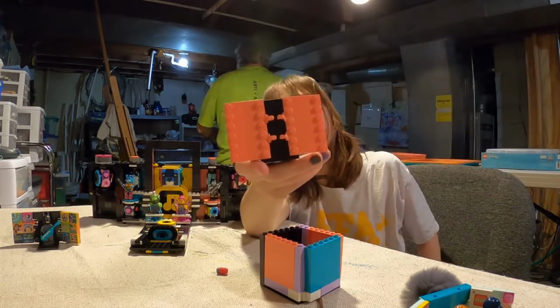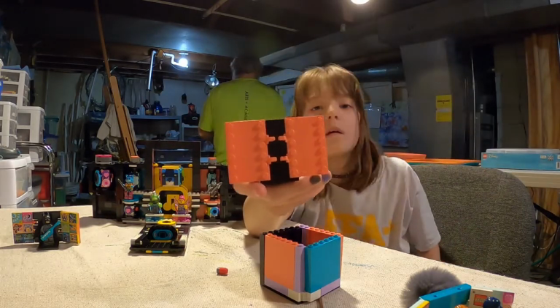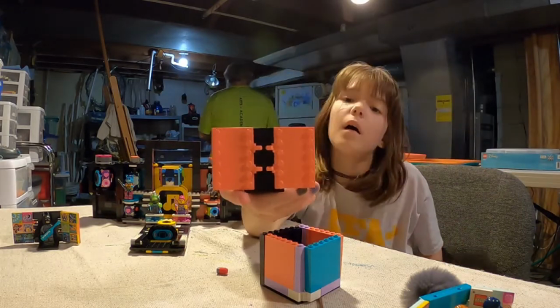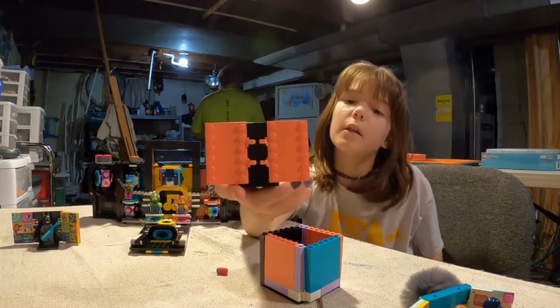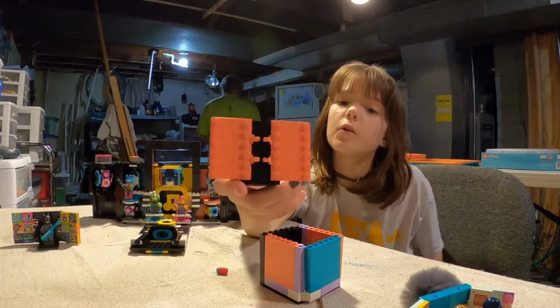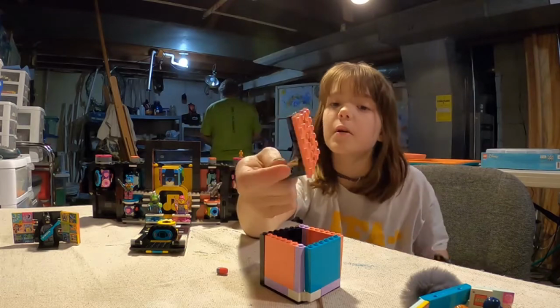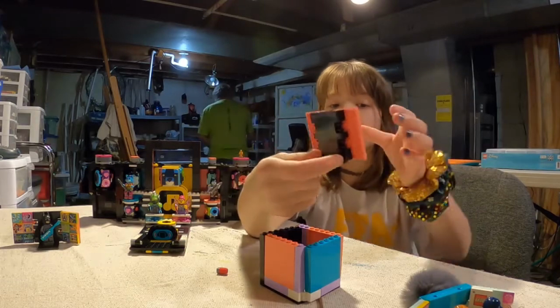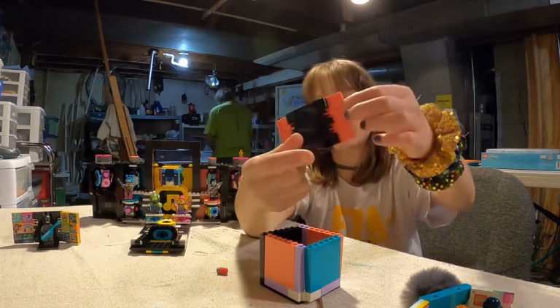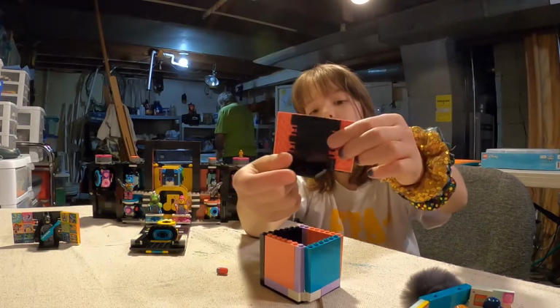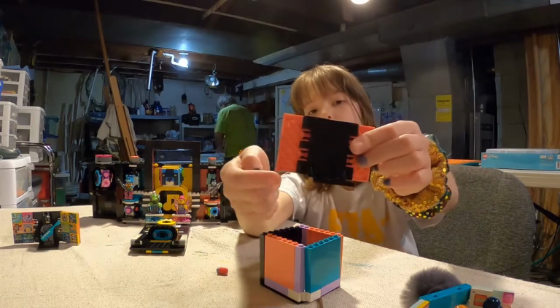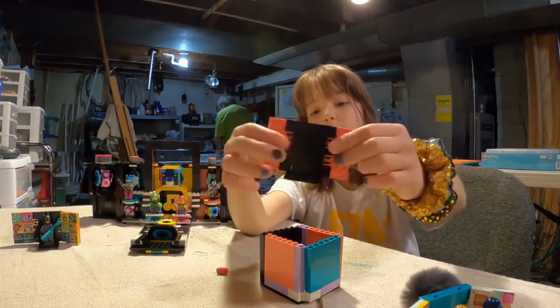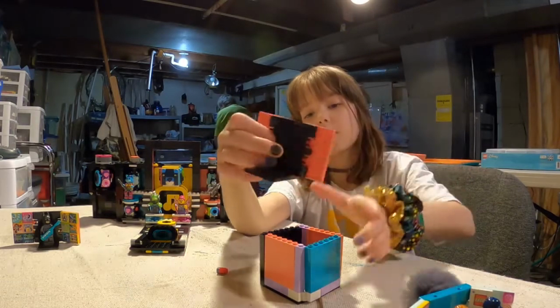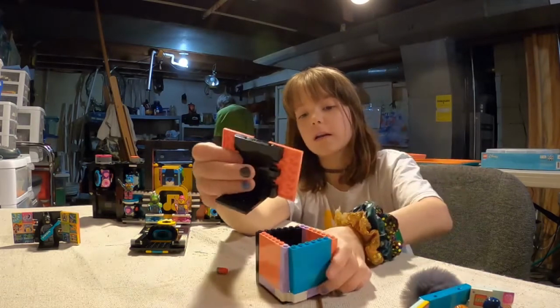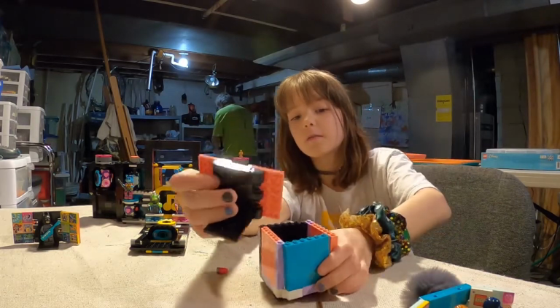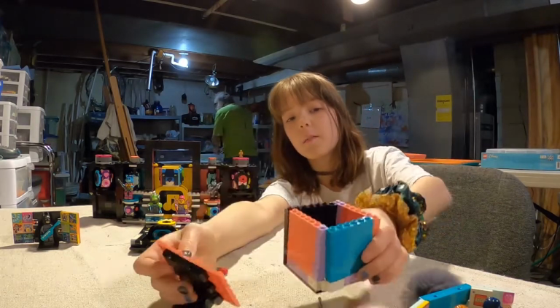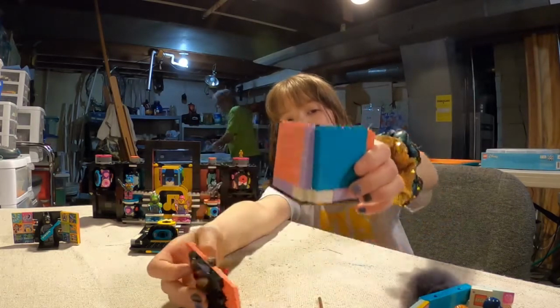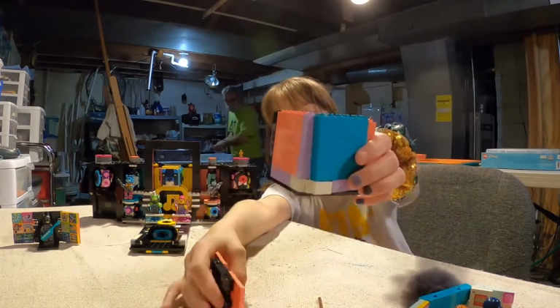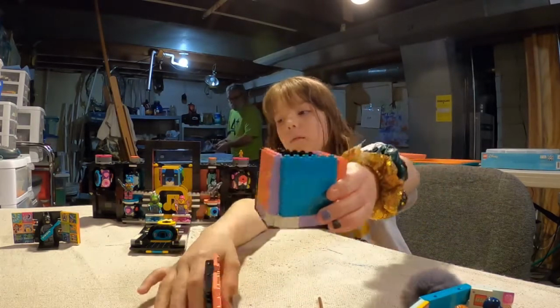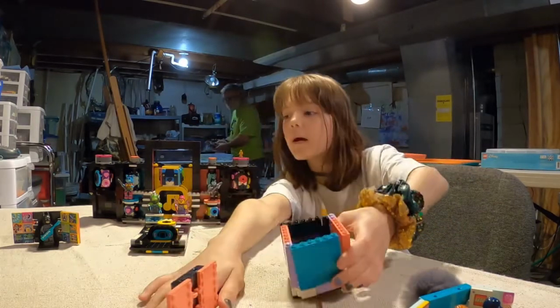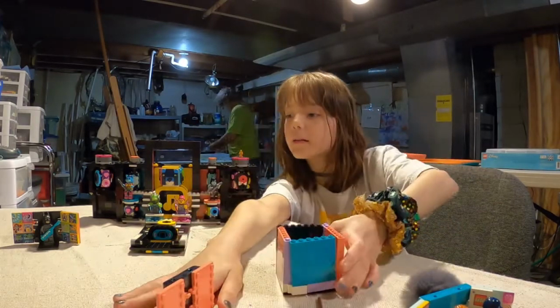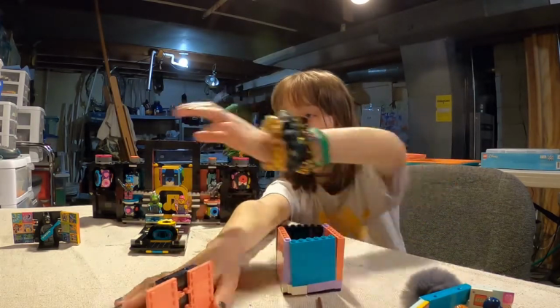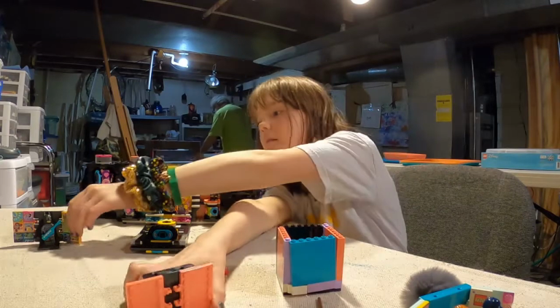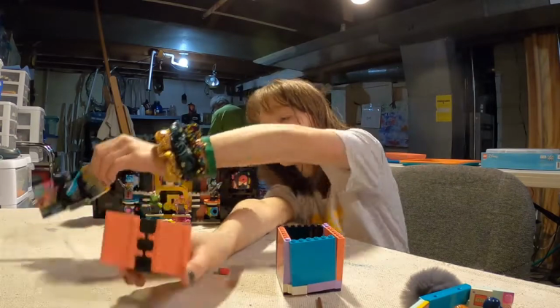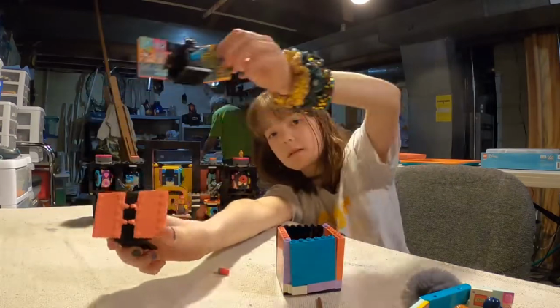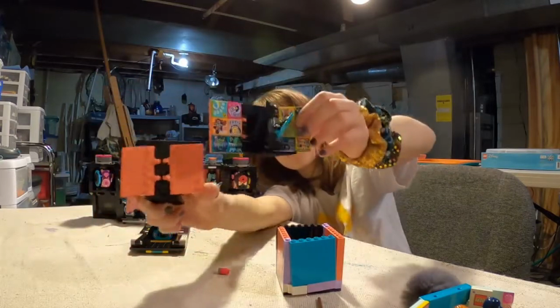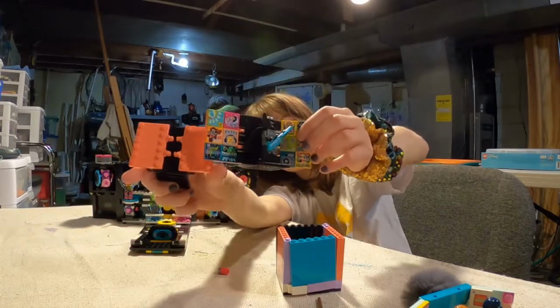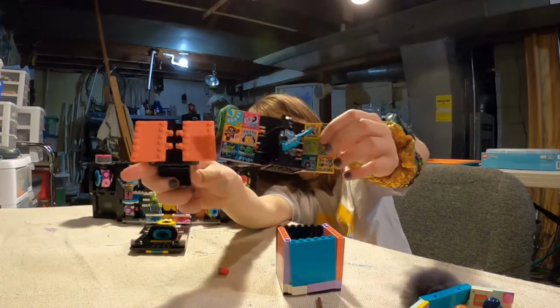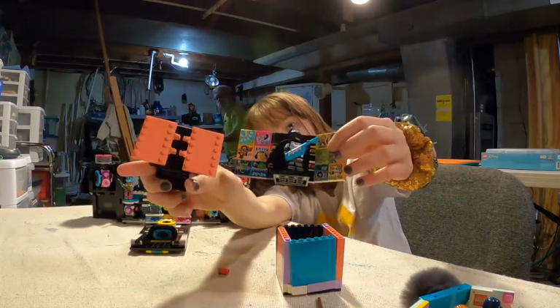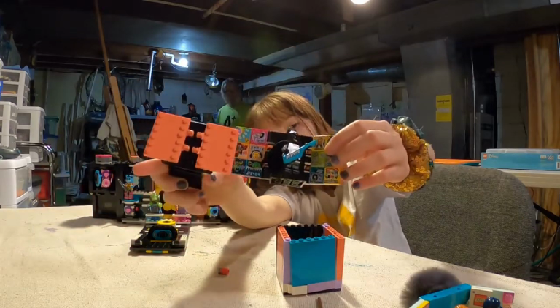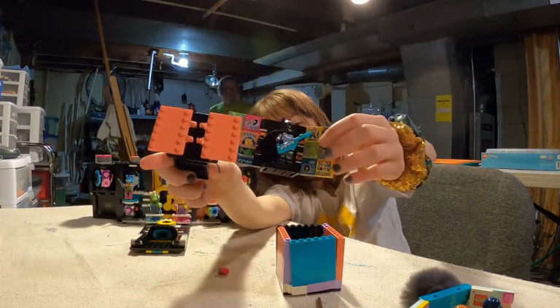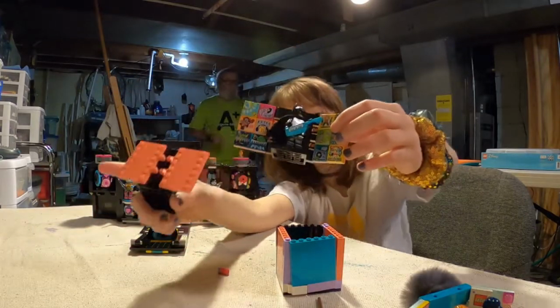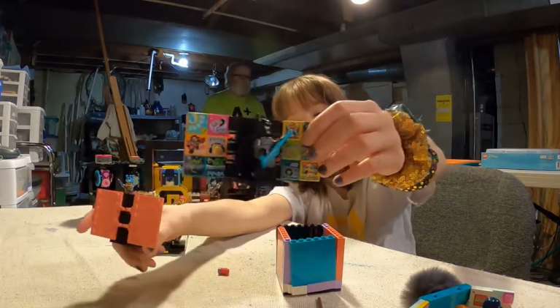Here is another little free build my grandpa did. I did this one all by myself, and he did these two. Batman!